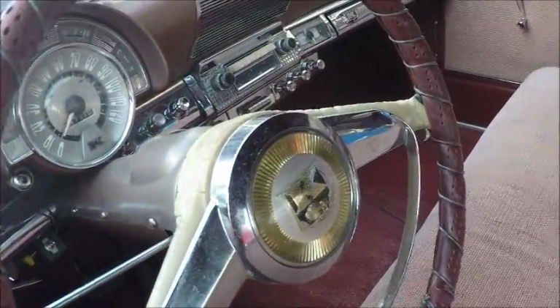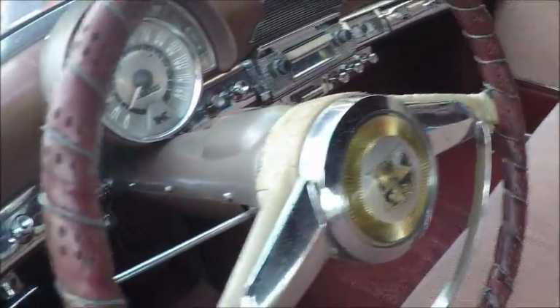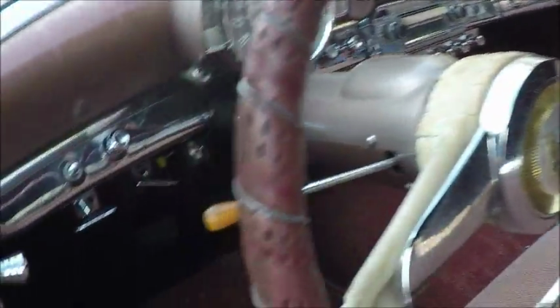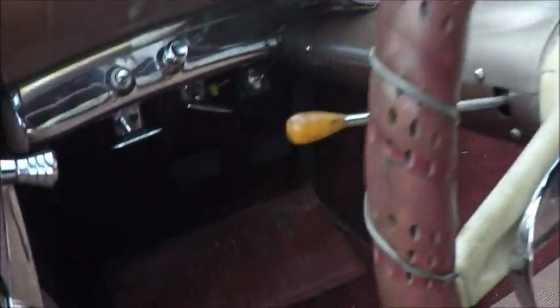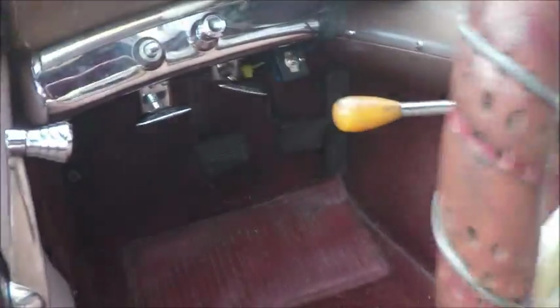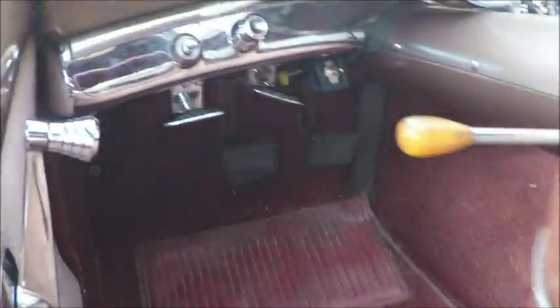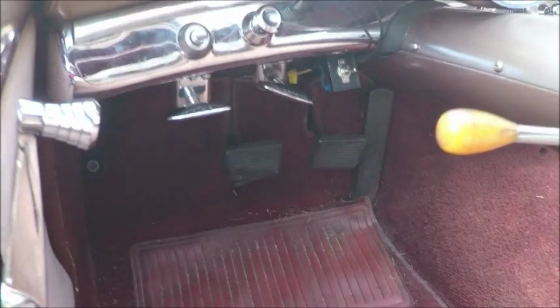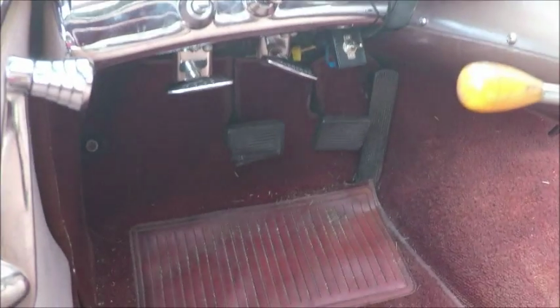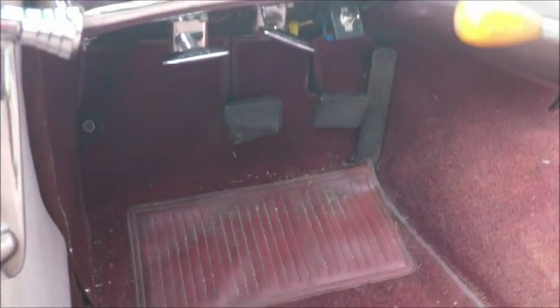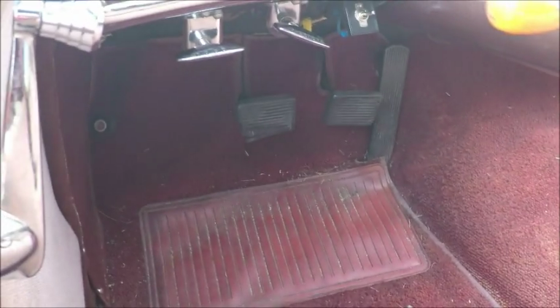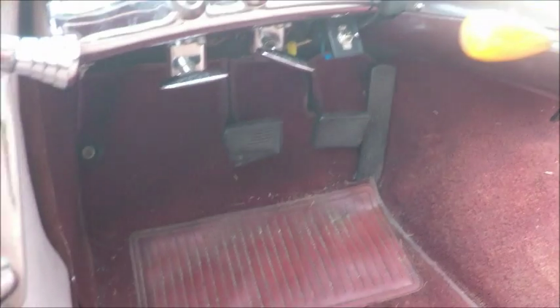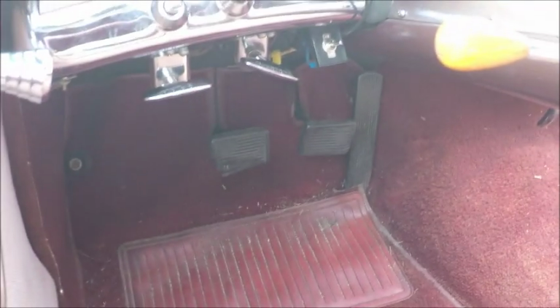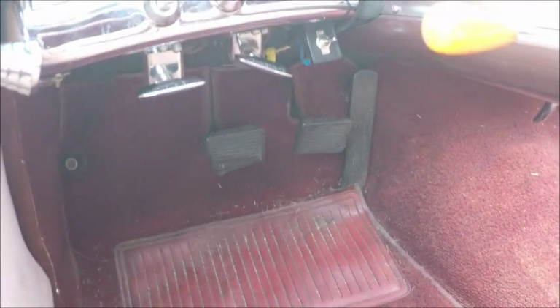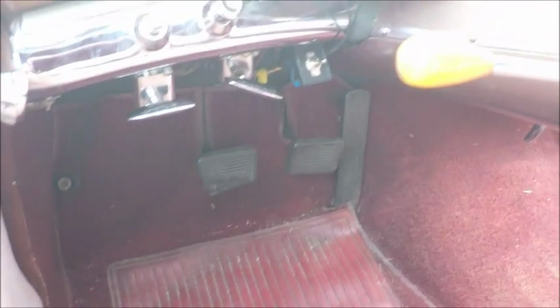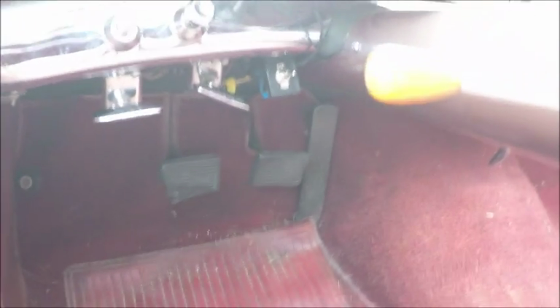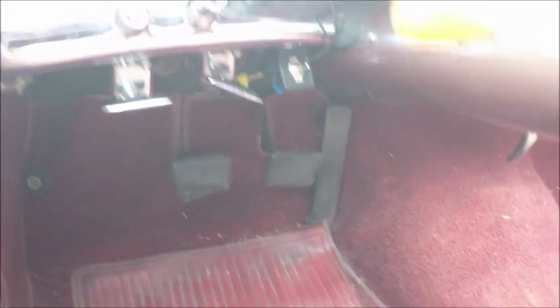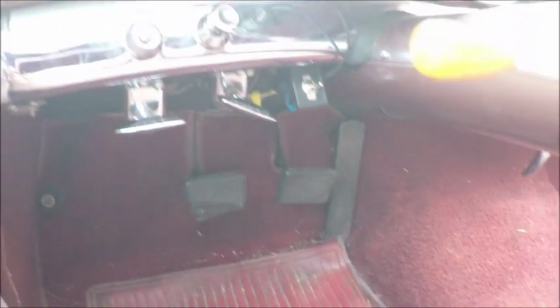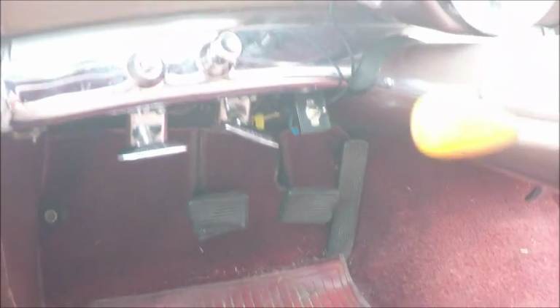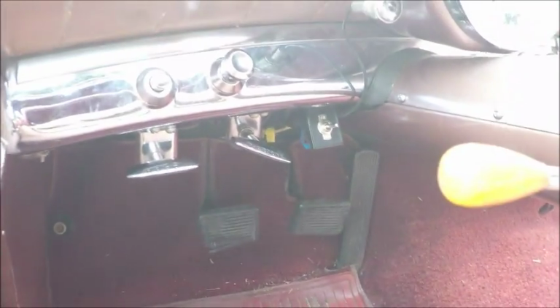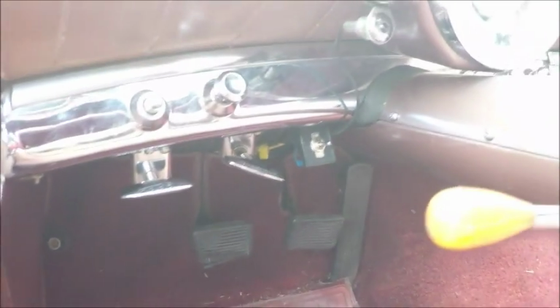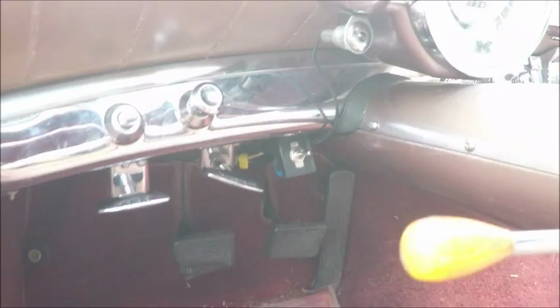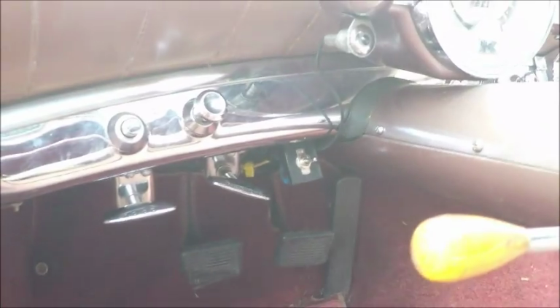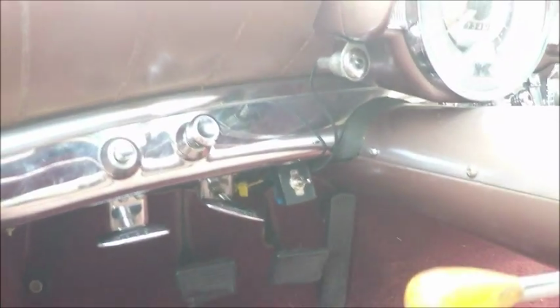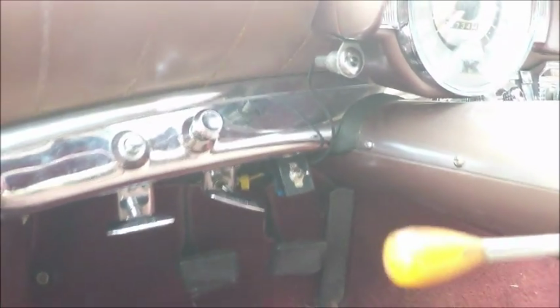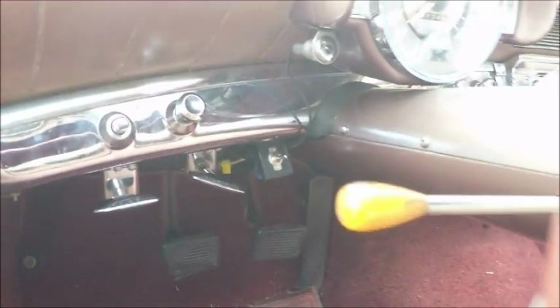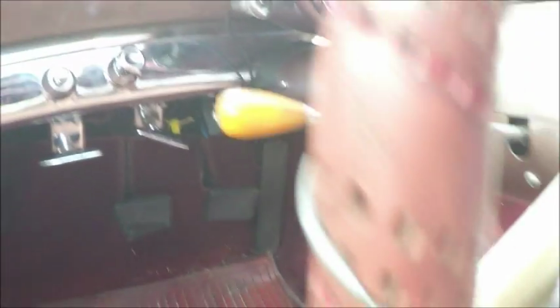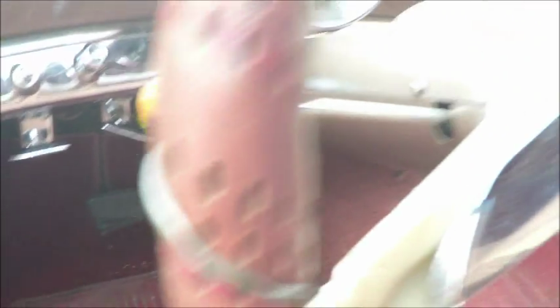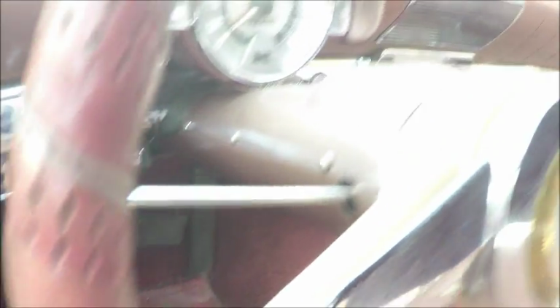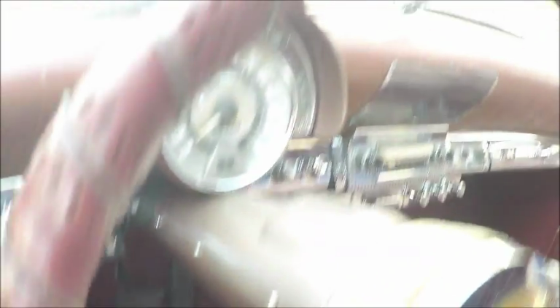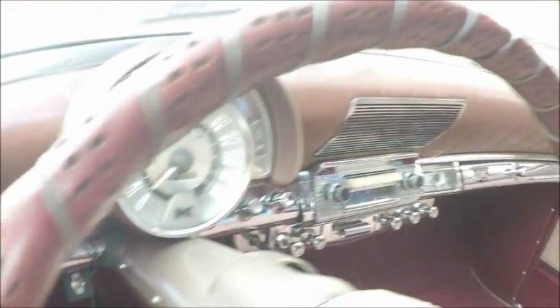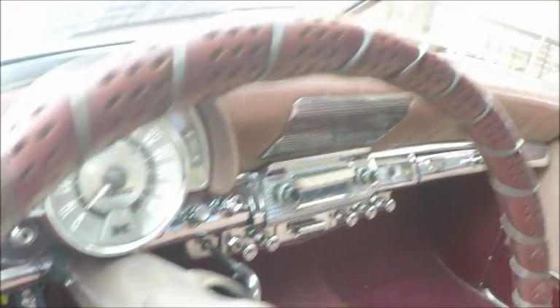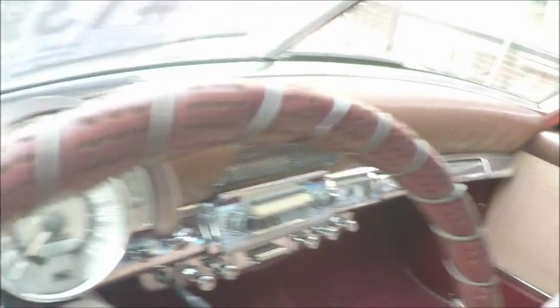Notice the steering wheel — I'm going to point that out in a minute. This car has overdrive; see the overdrive handle there? It also was available with Hydro-Matic. It was the first year that that was available in Kaiser.